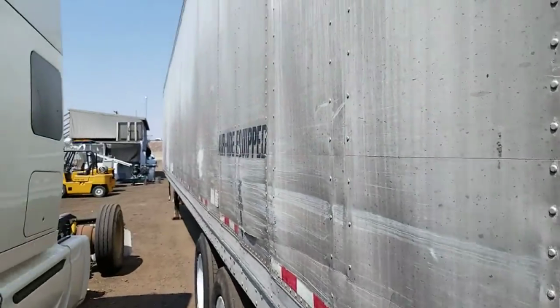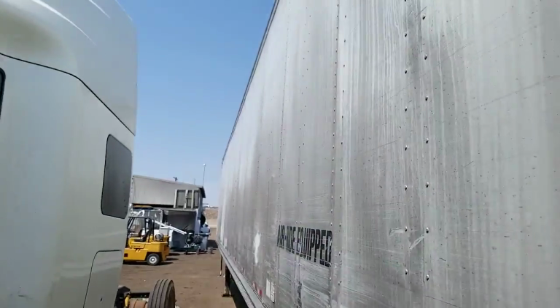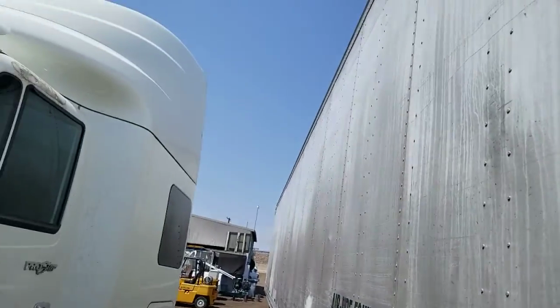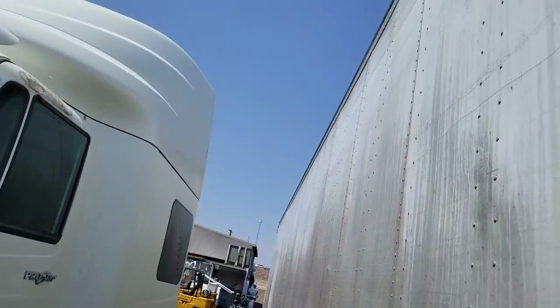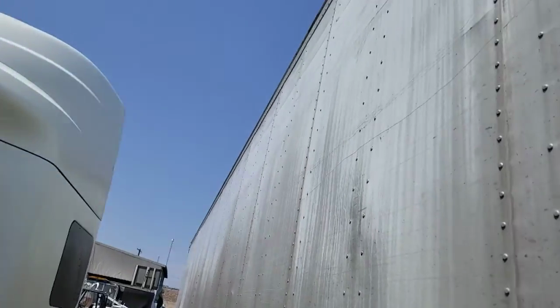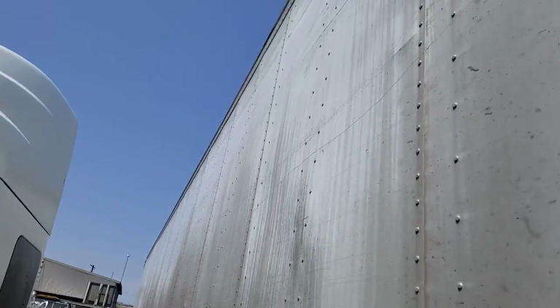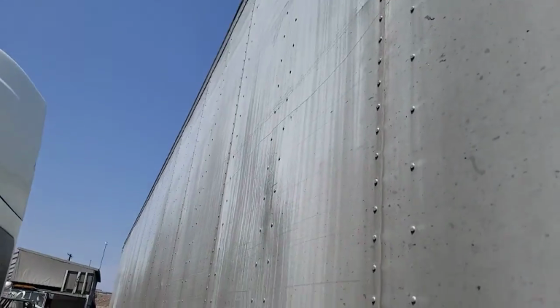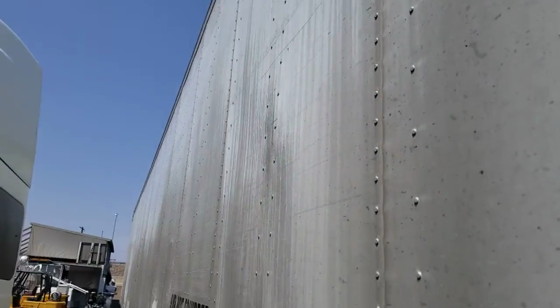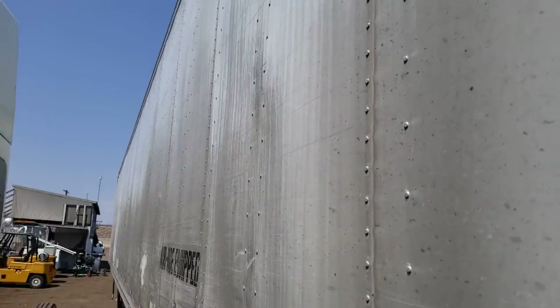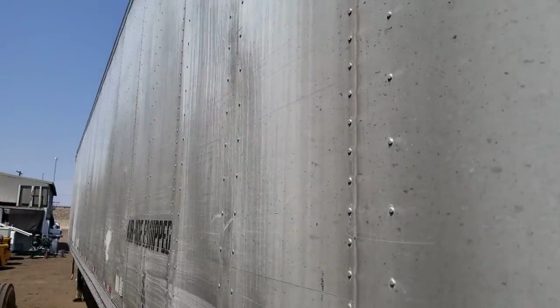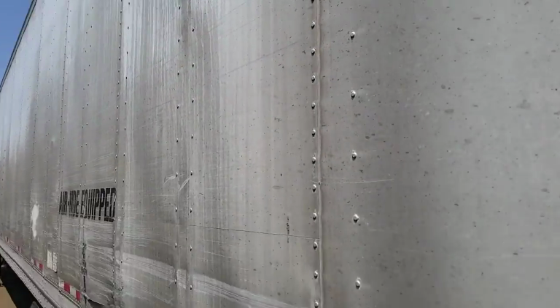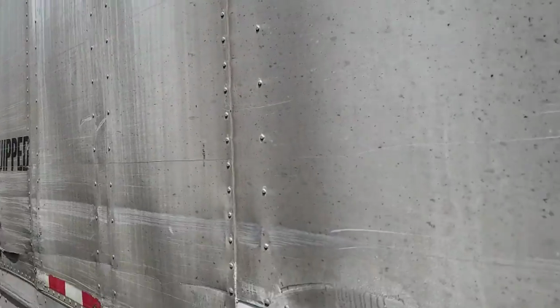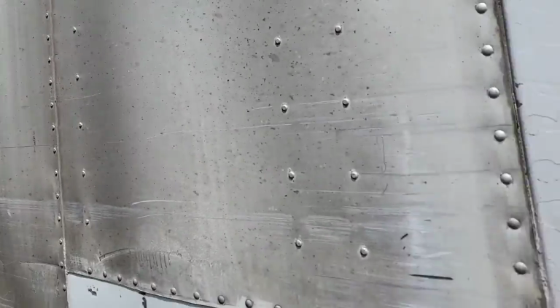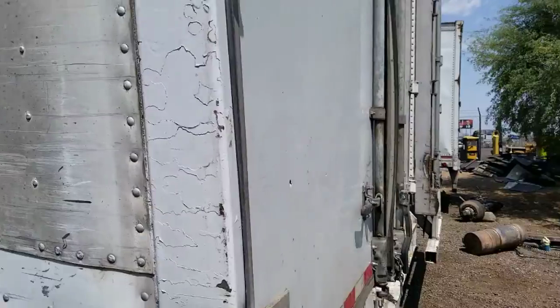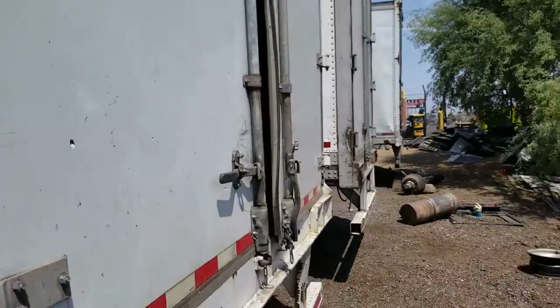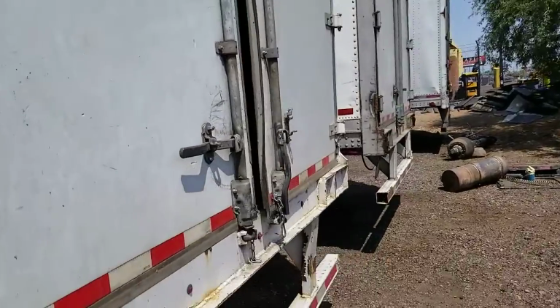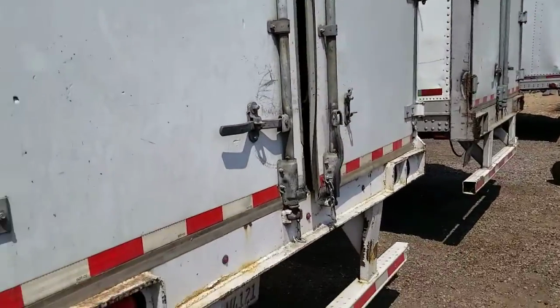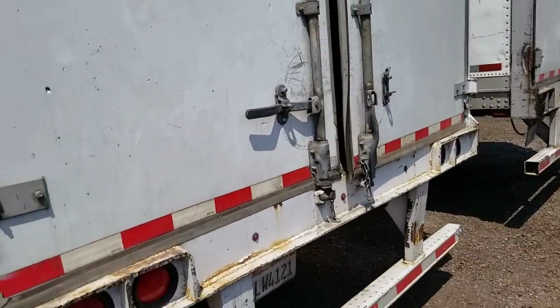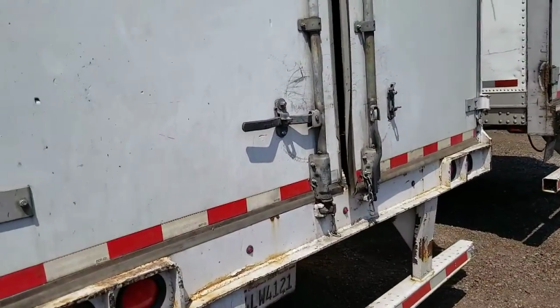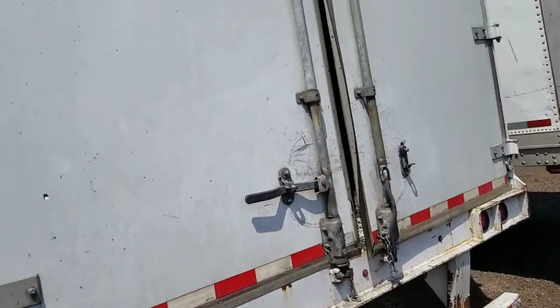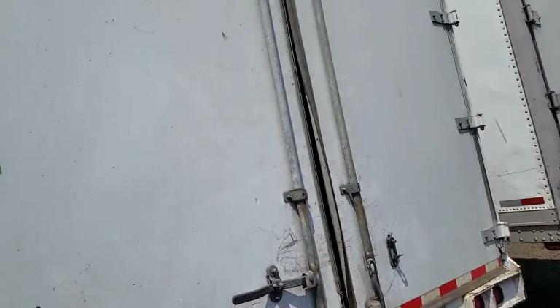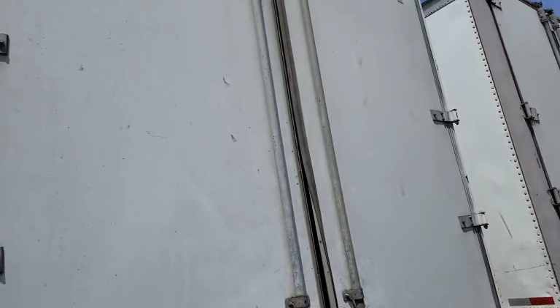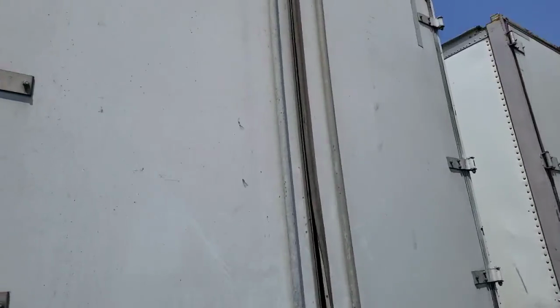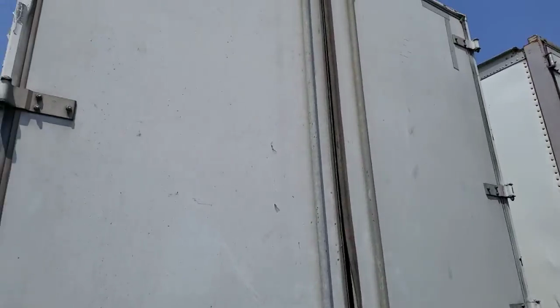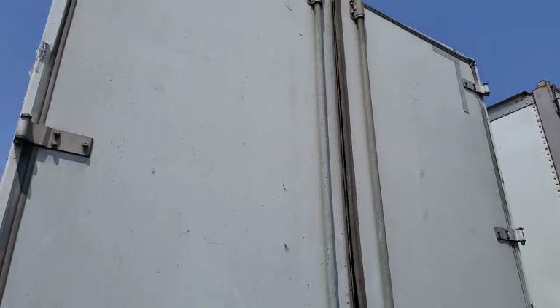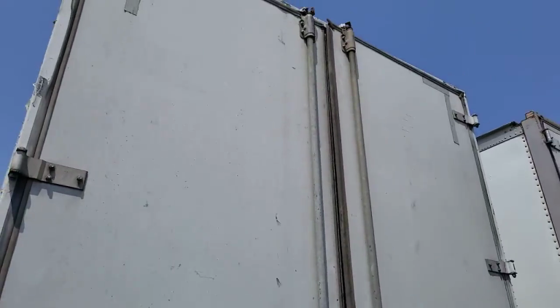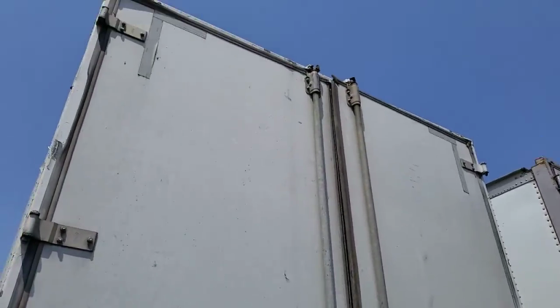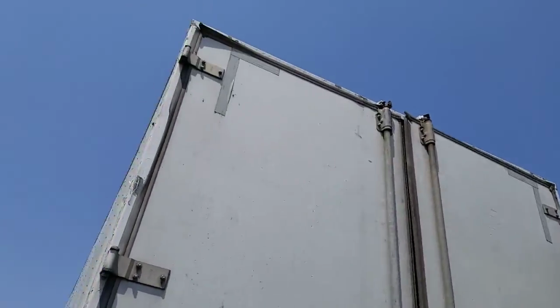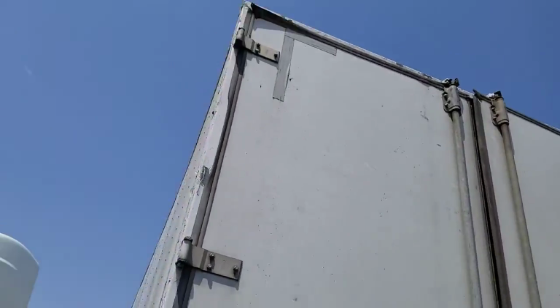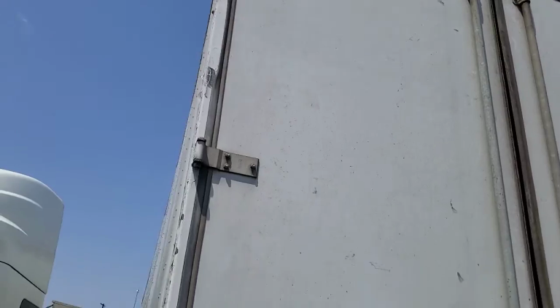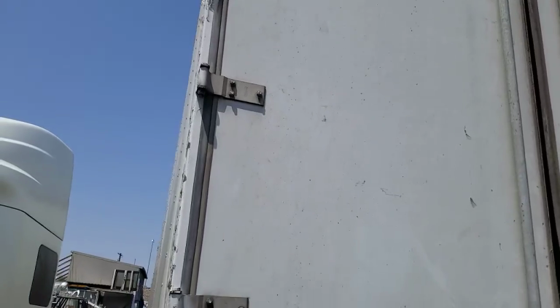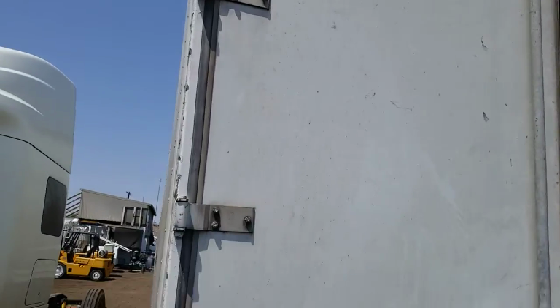This trailer has swing doors, which I'll show you in a minute. There's your swing doors.